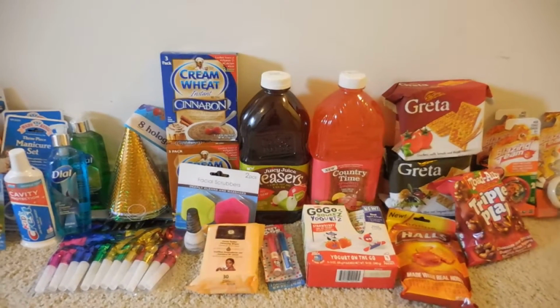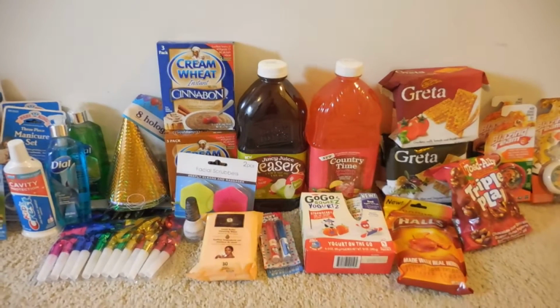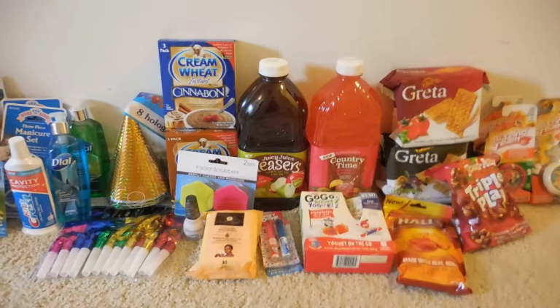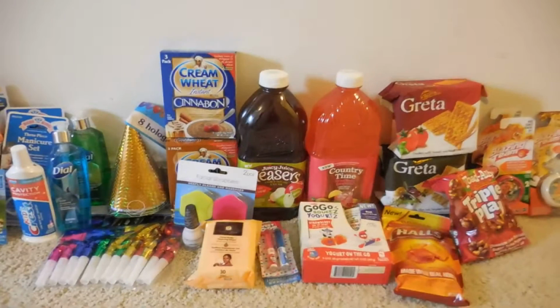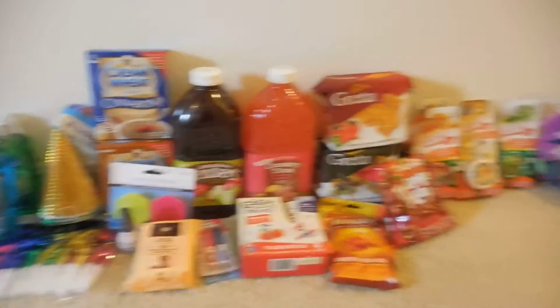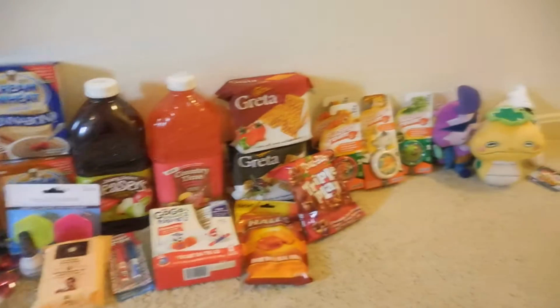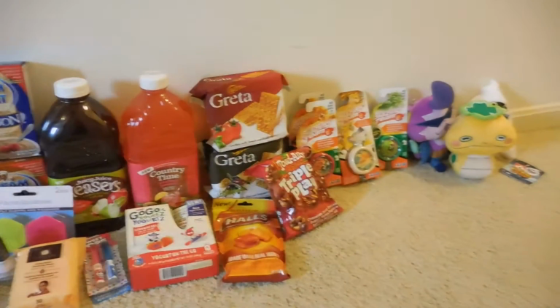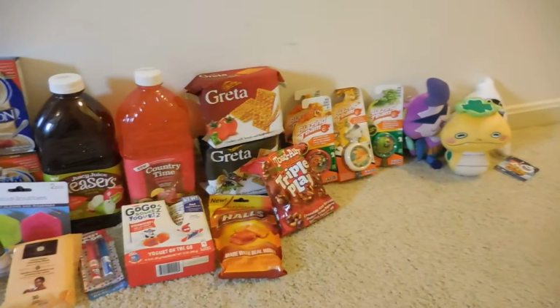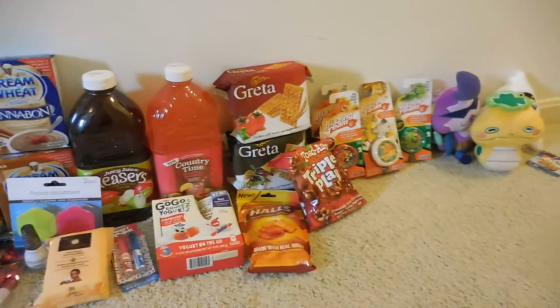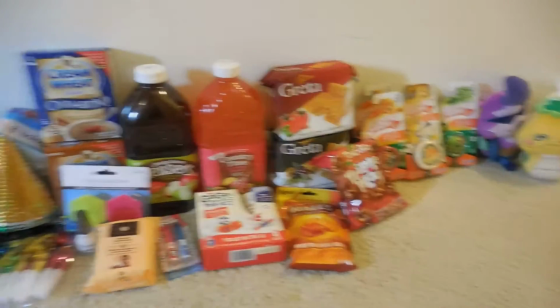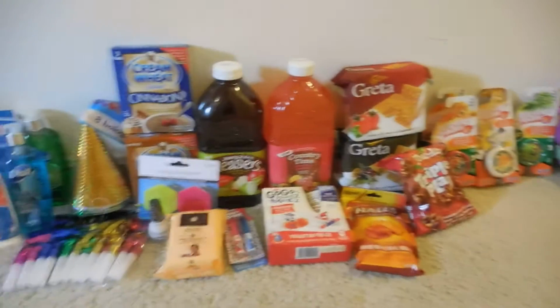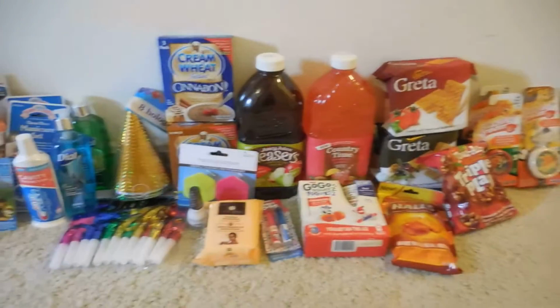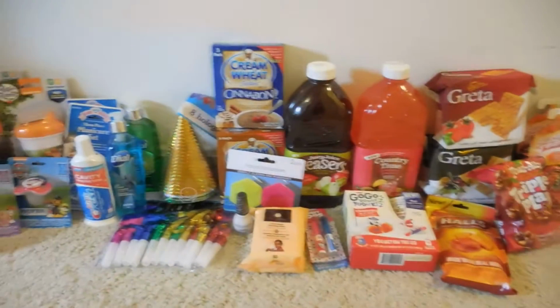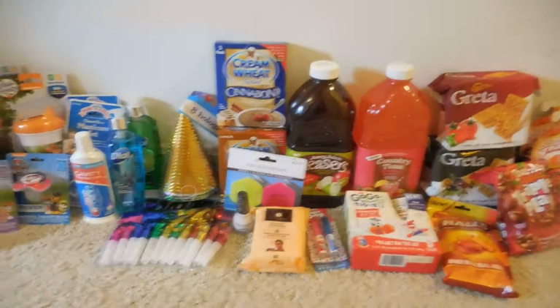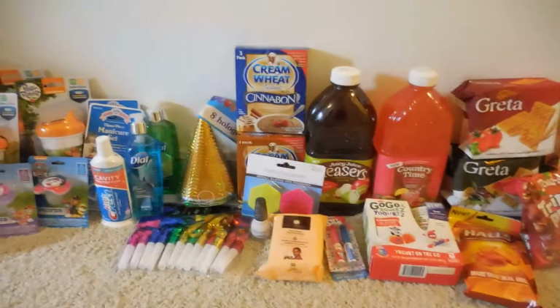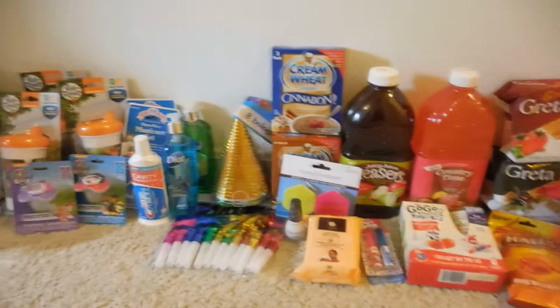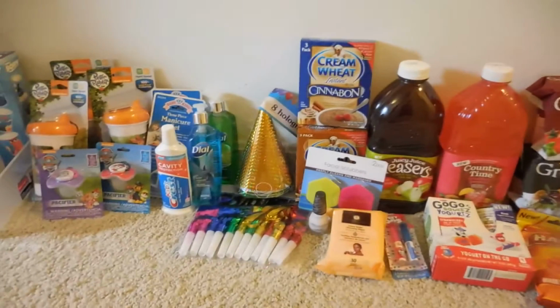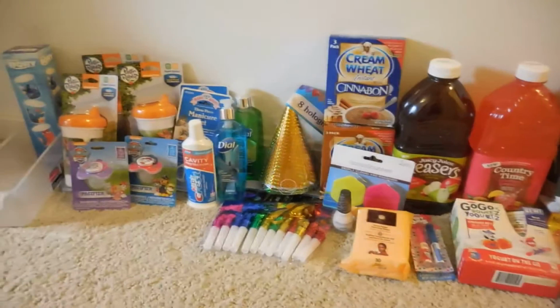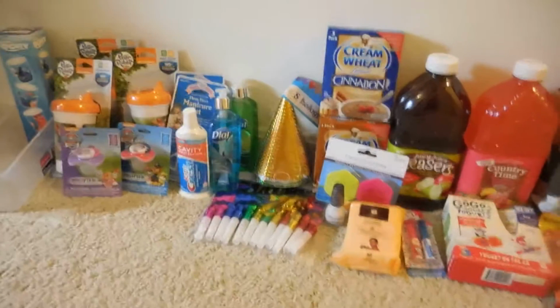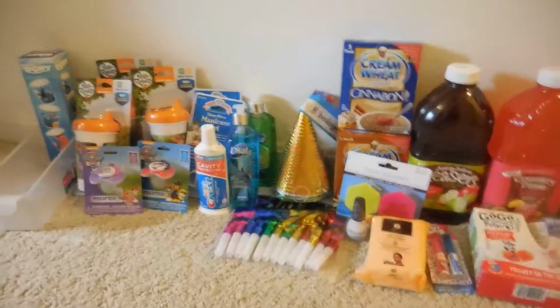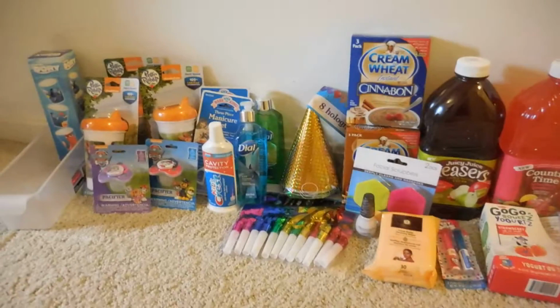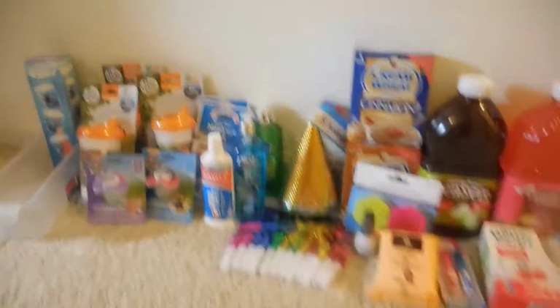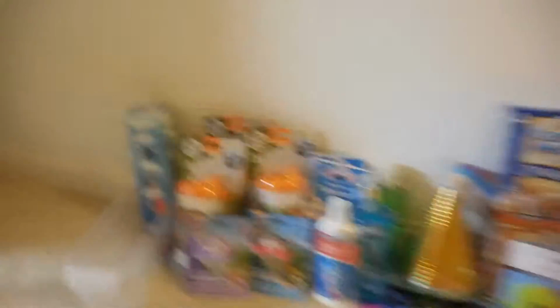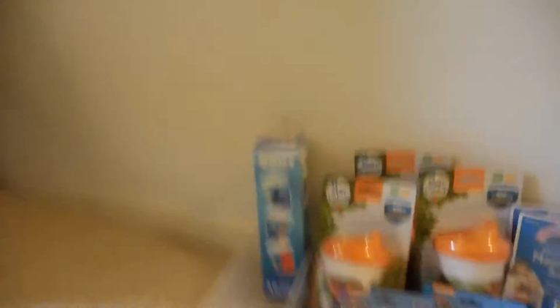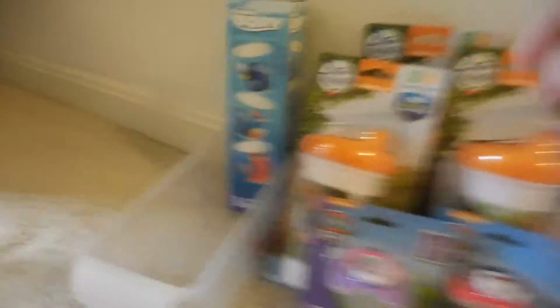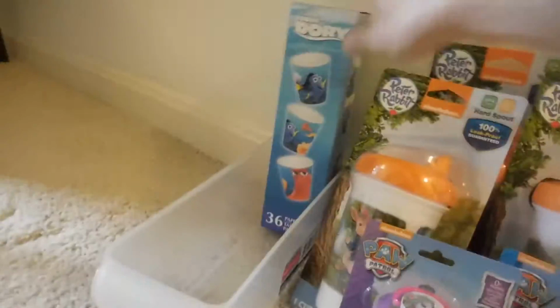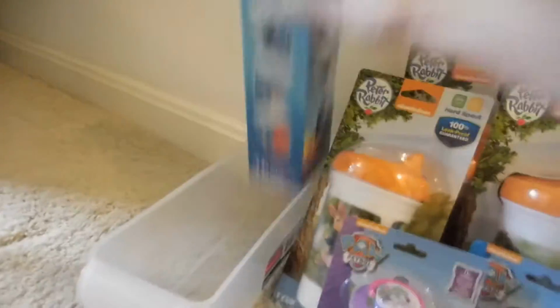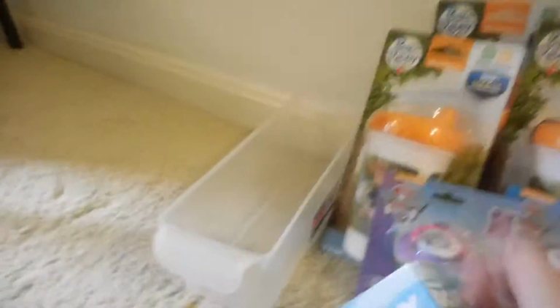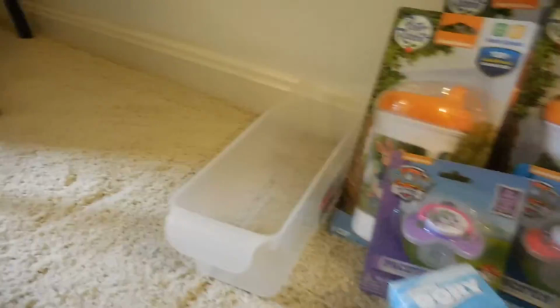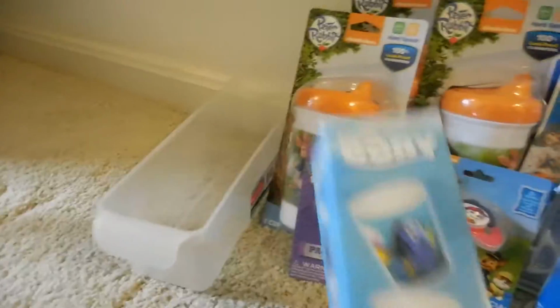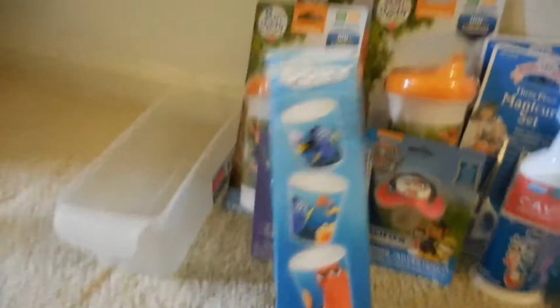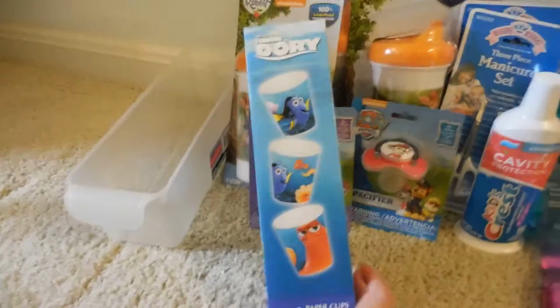Hi guys! I went to Dollar Tree and picked up a few different things. I wanted to go ahead and share them with everyone, and hopefully if you're interested you can go out and get them as well. Let's go ahead and get started. So the first thing that I picked up are these Finding Dory...